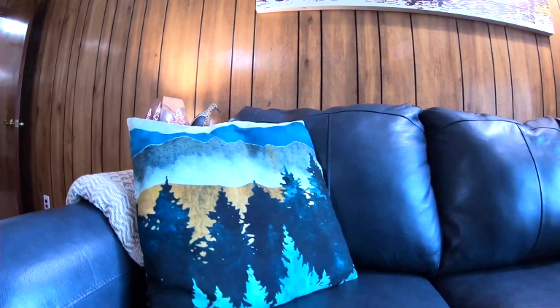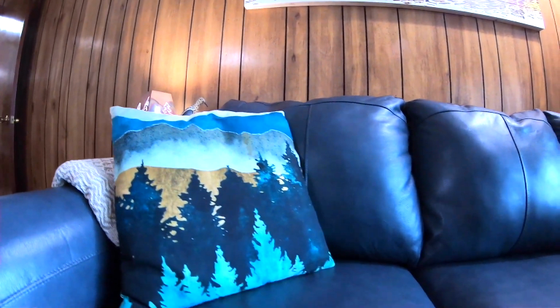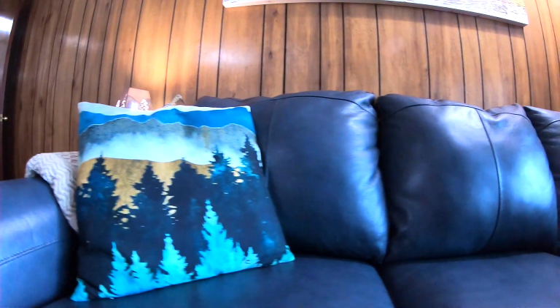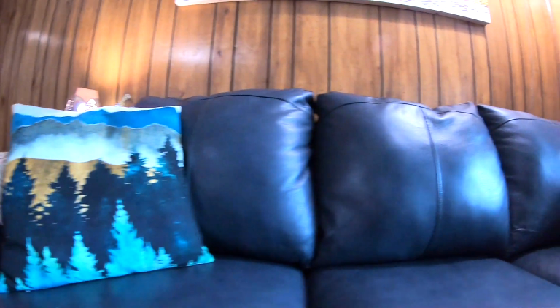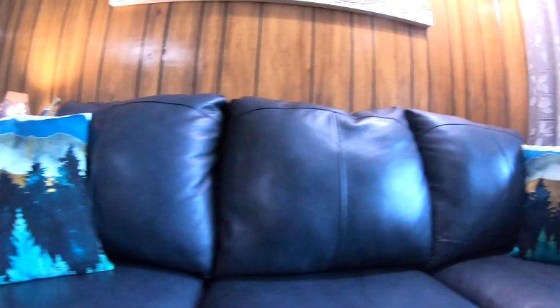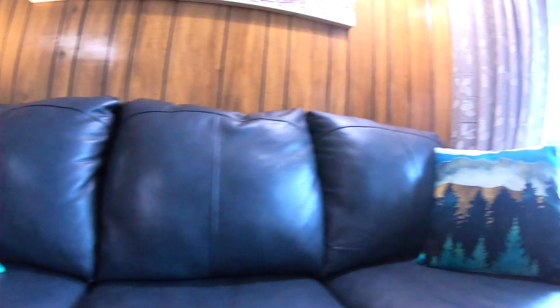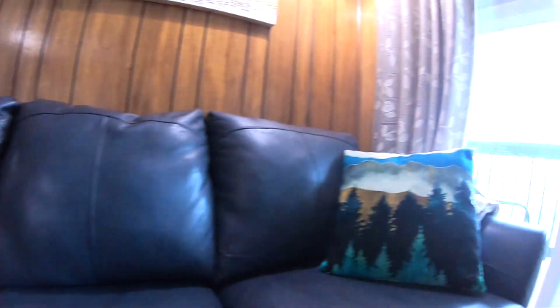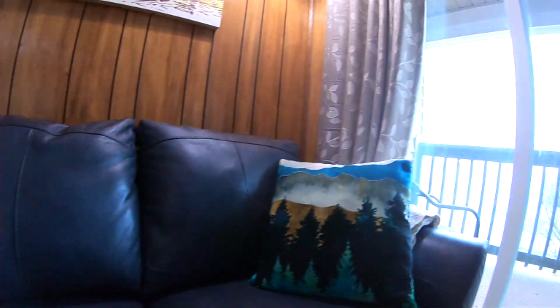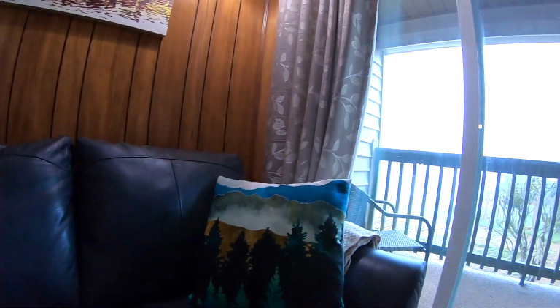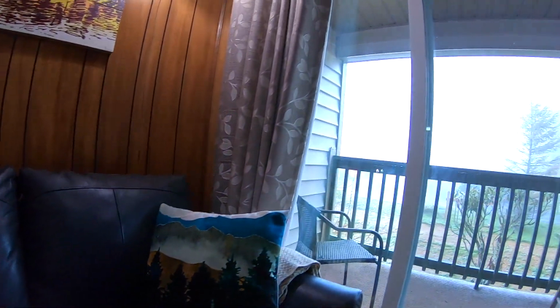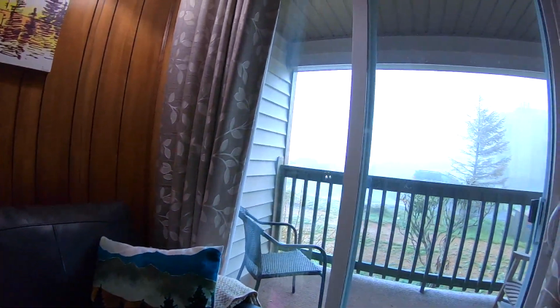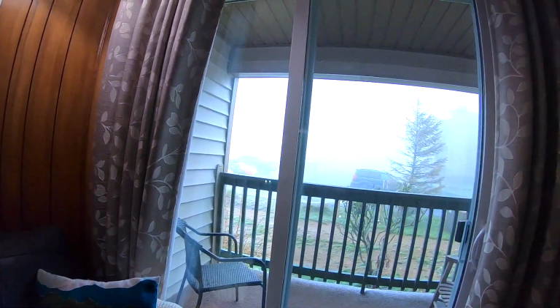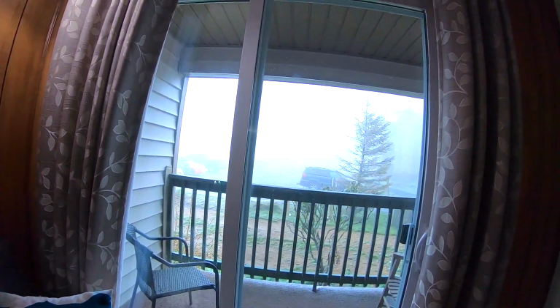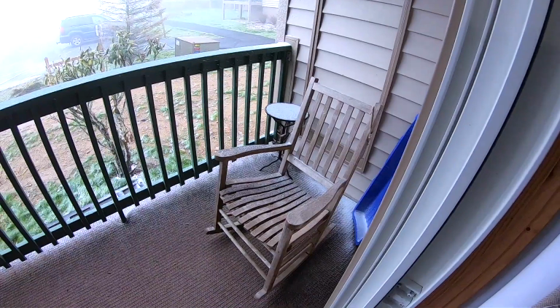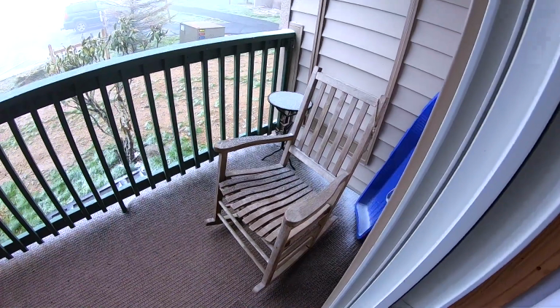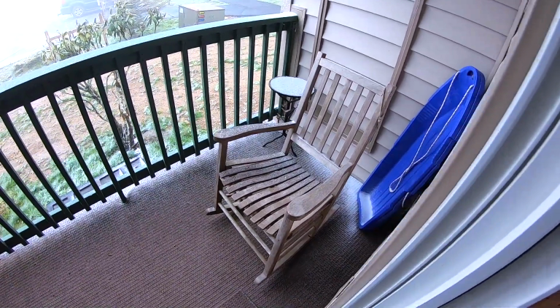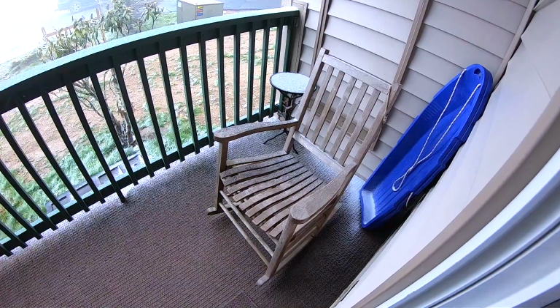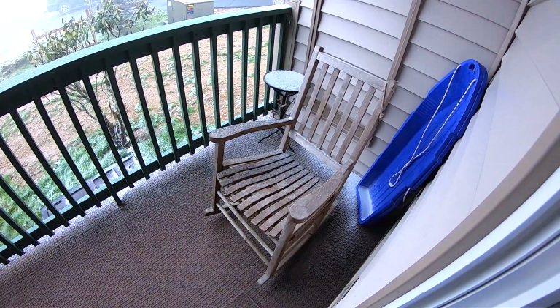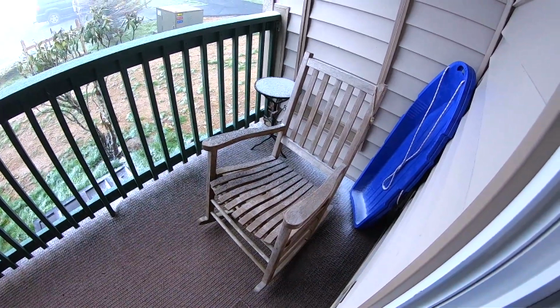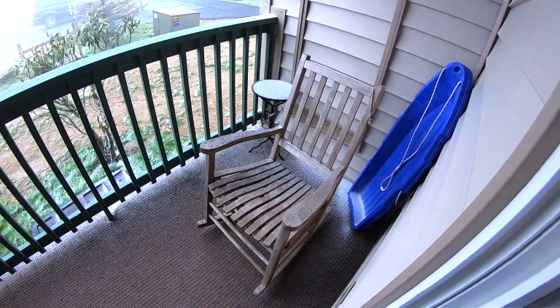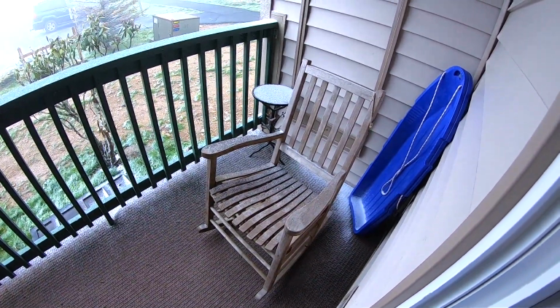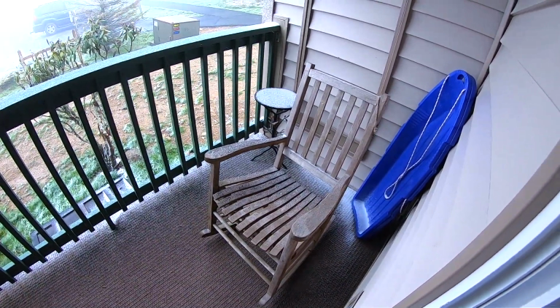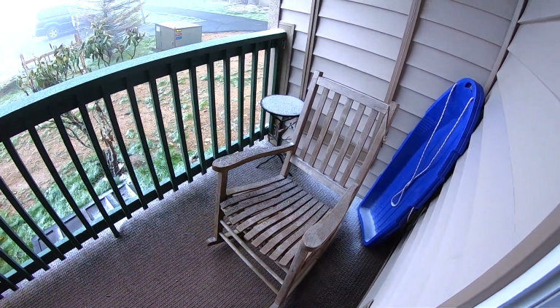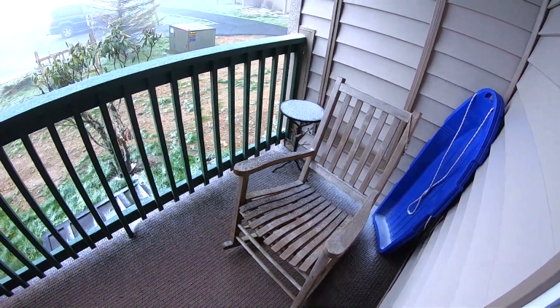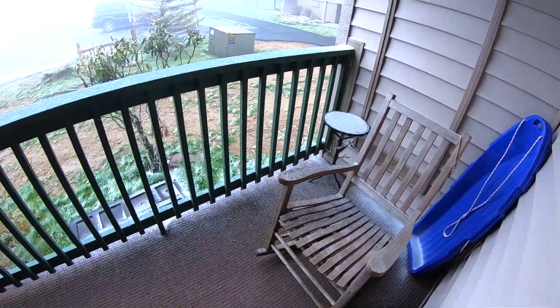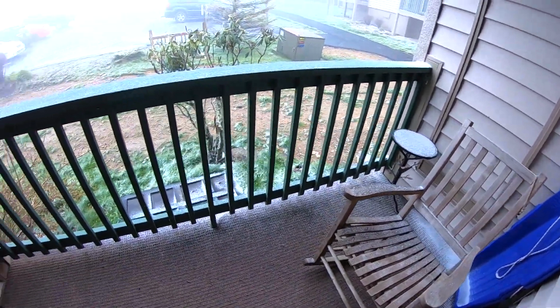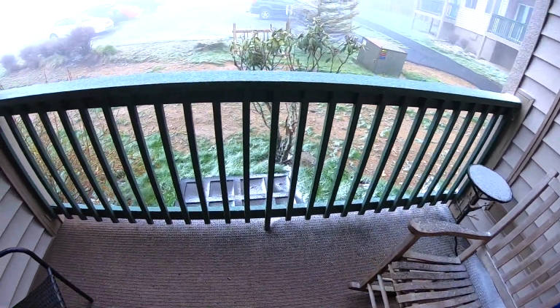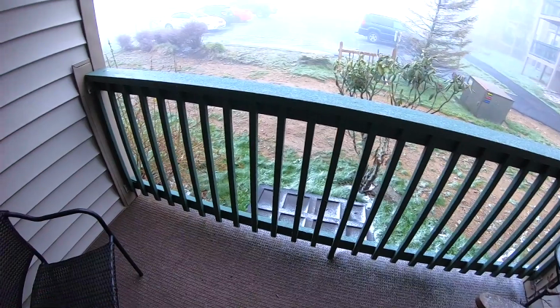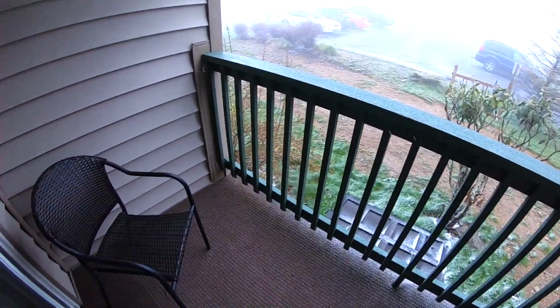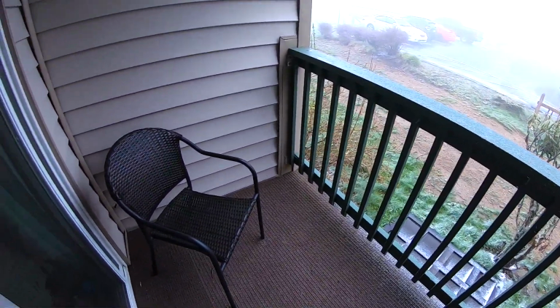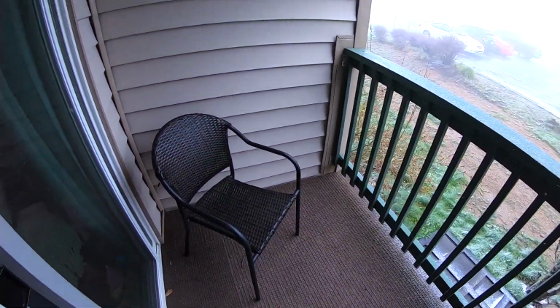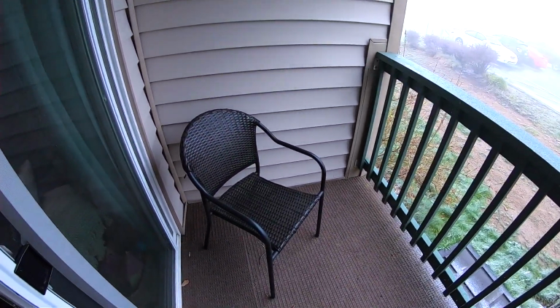This couch is a sleeper couch that pulls out, and two more adults can sleep there. This is the balcony — there's a sled if you want to go sledding, and the views on a clear day are absolutely beautiful.